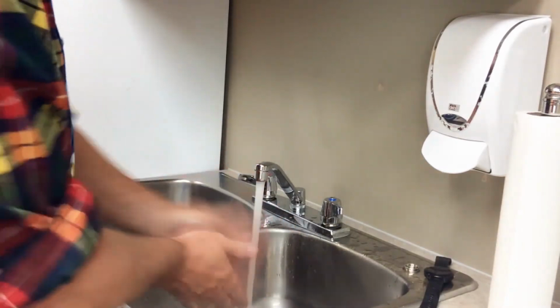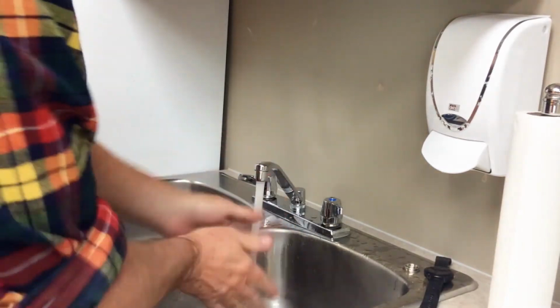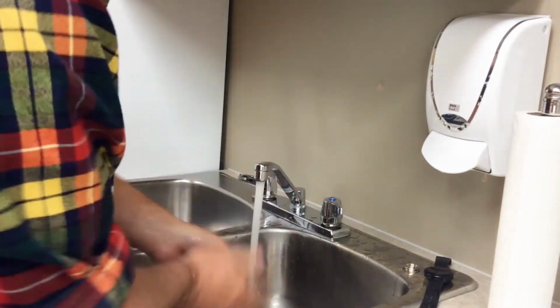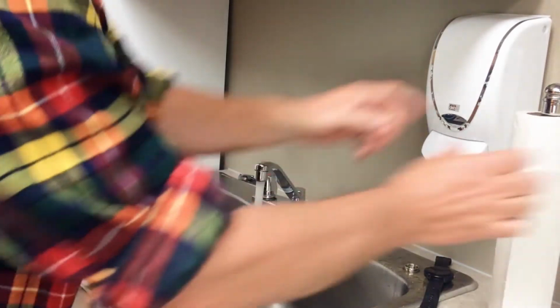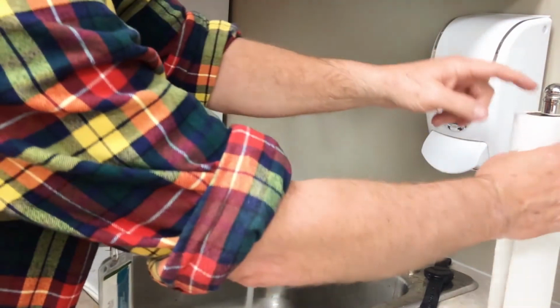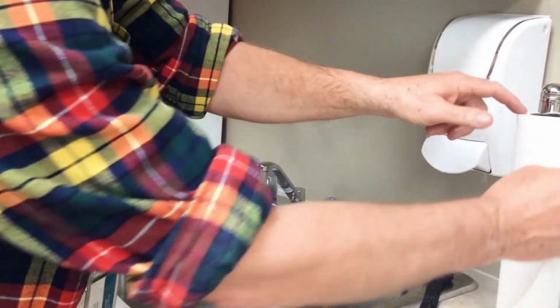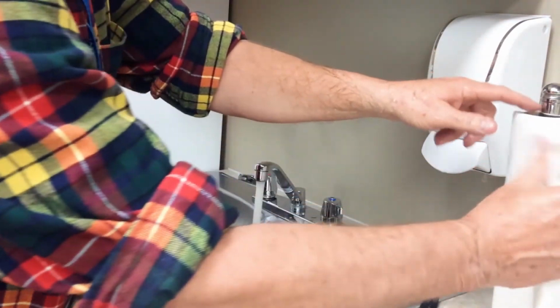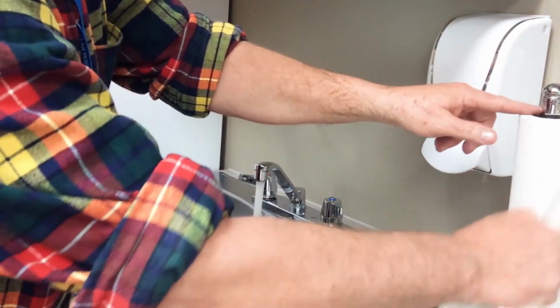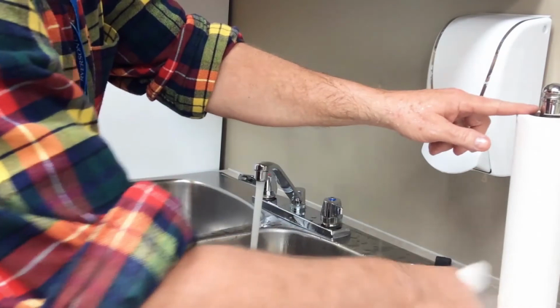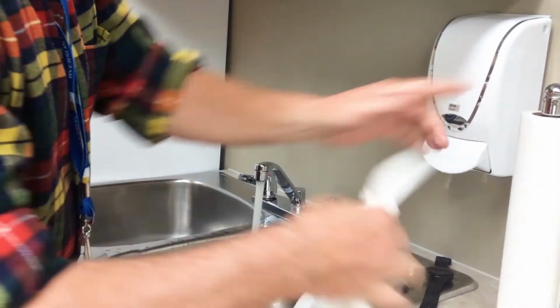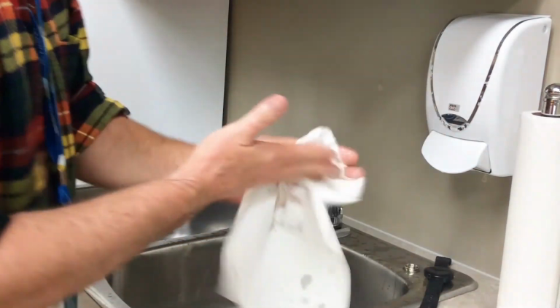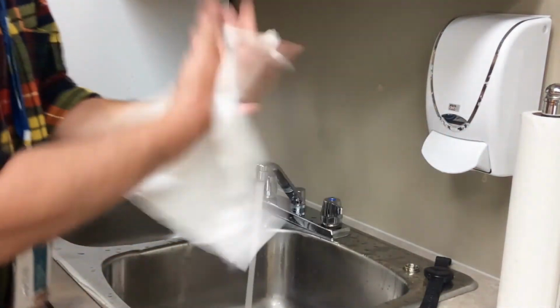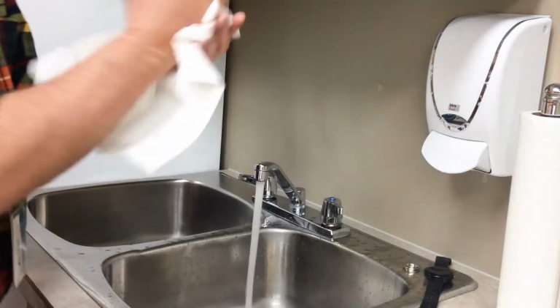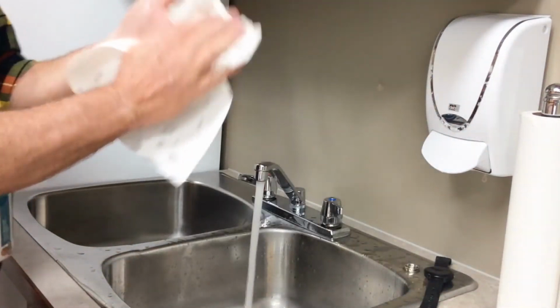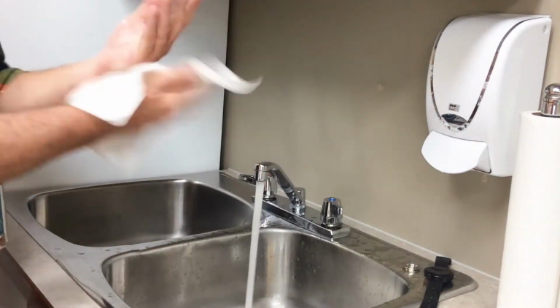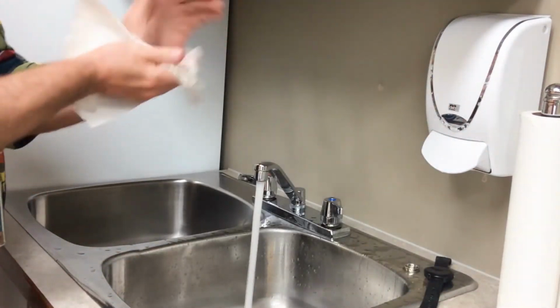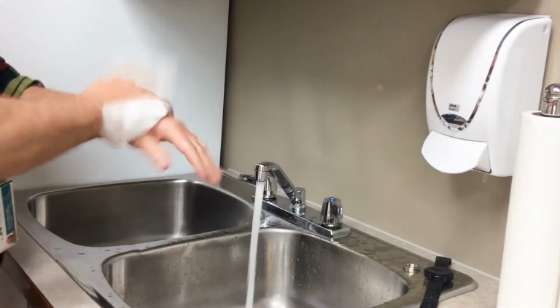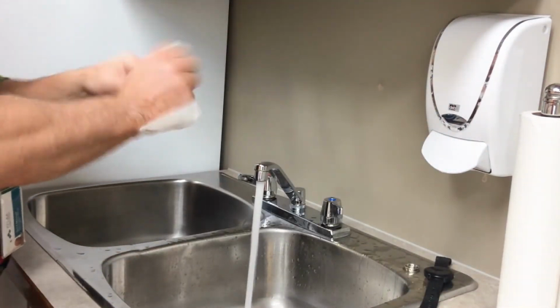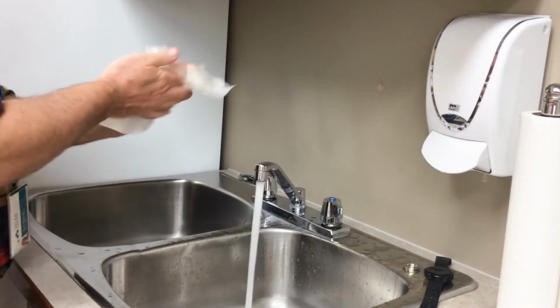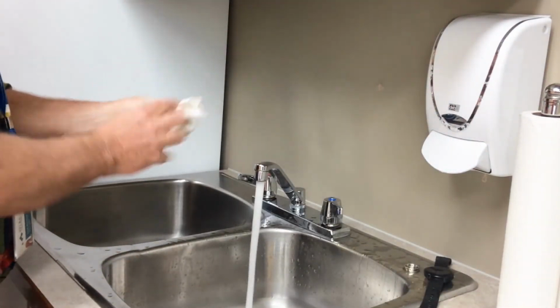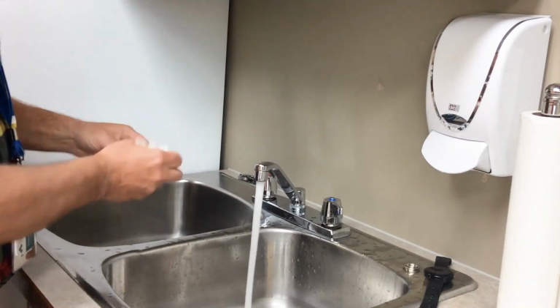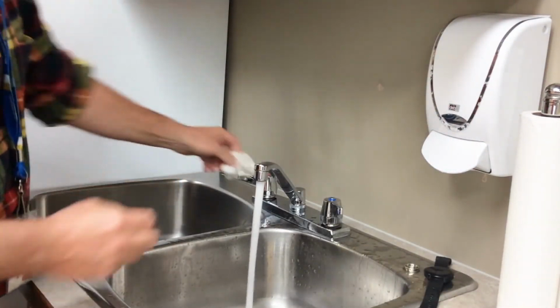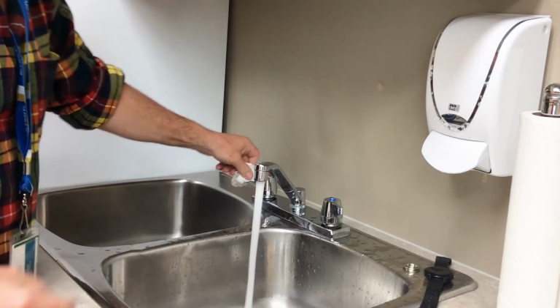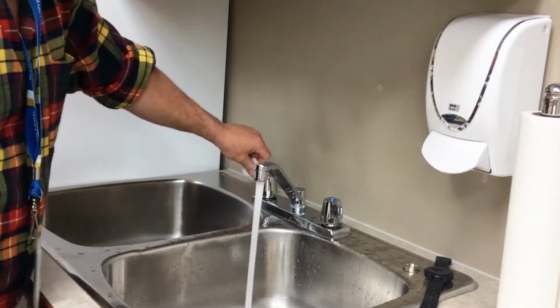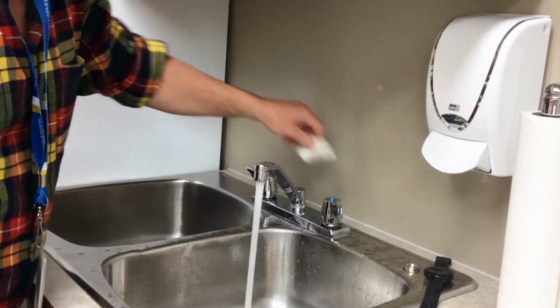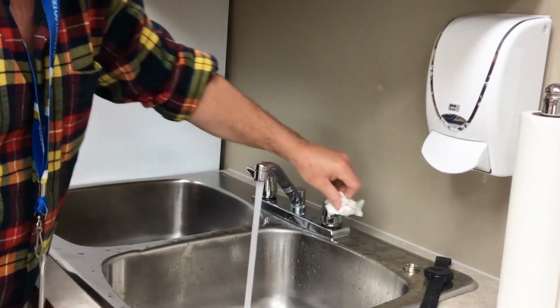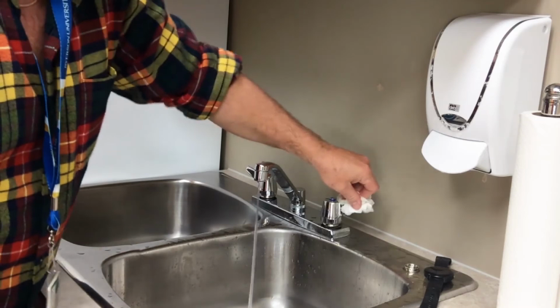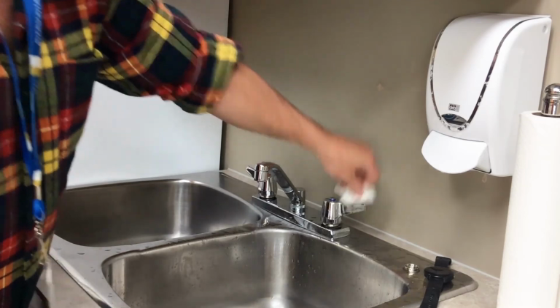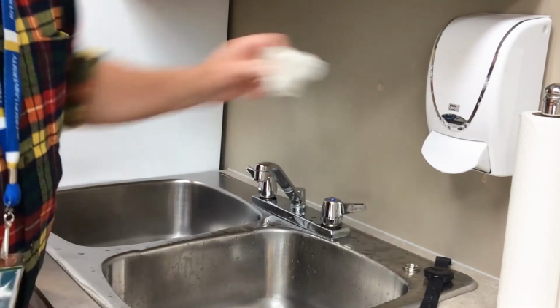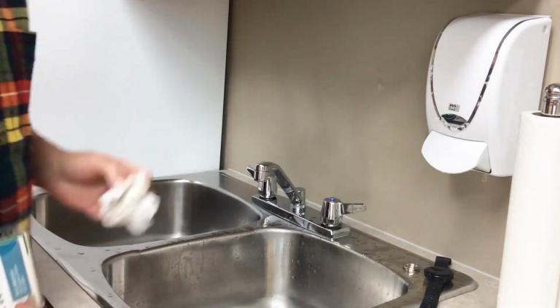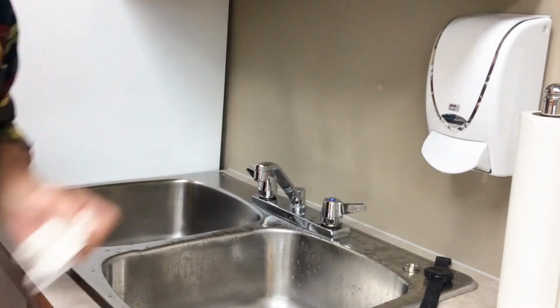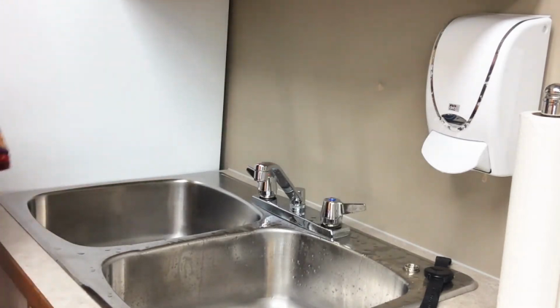Grab your paper towels, dry your hands, turn off the taps, and dispose of the paper towel.